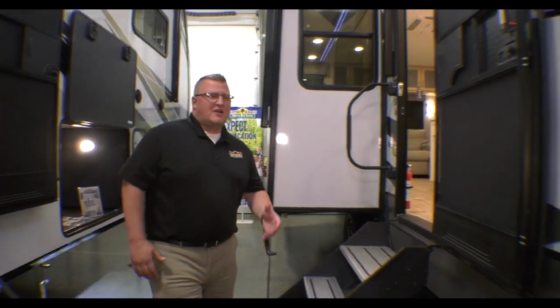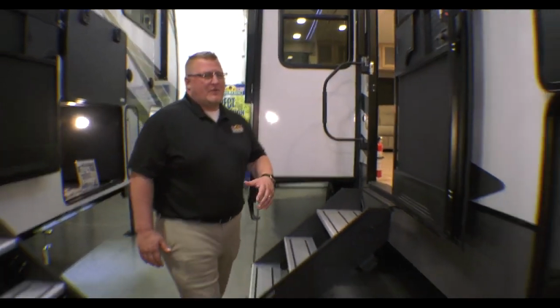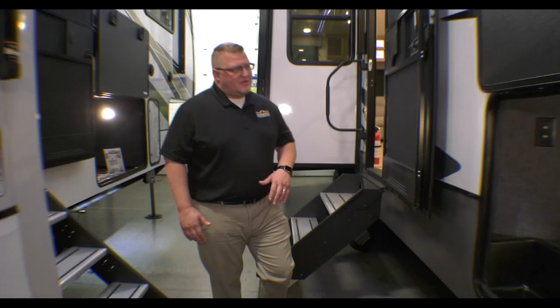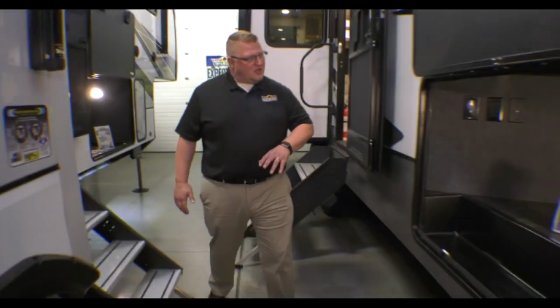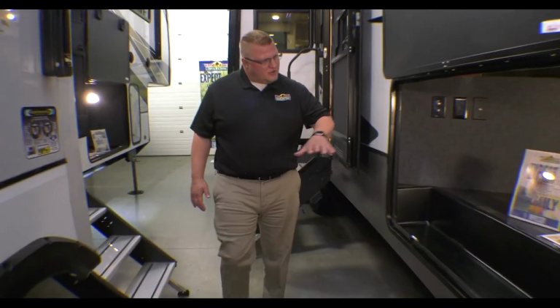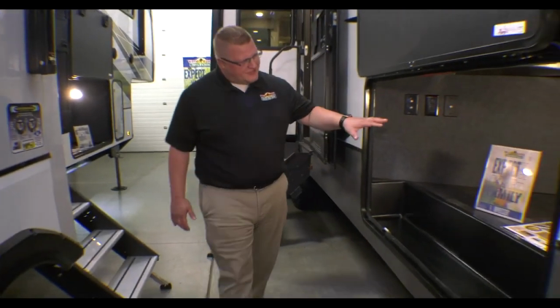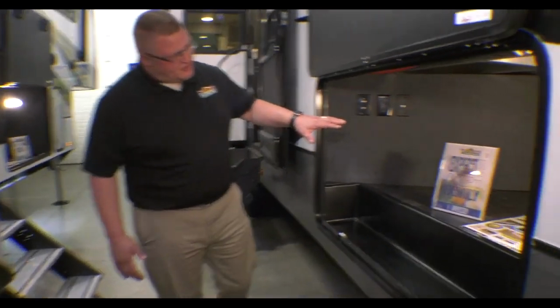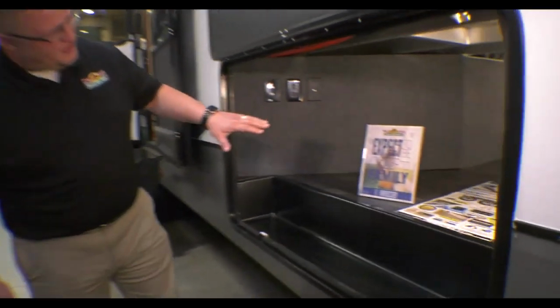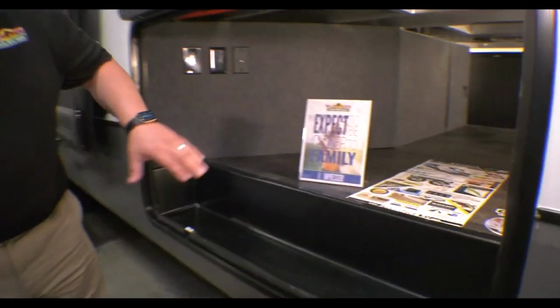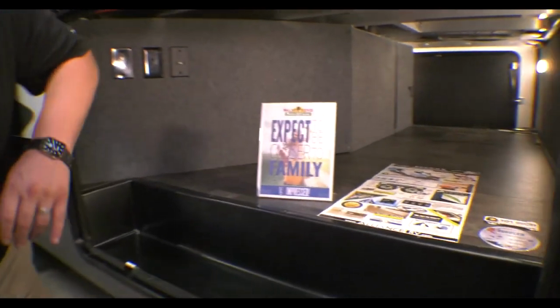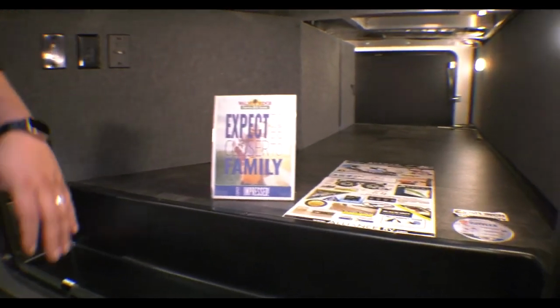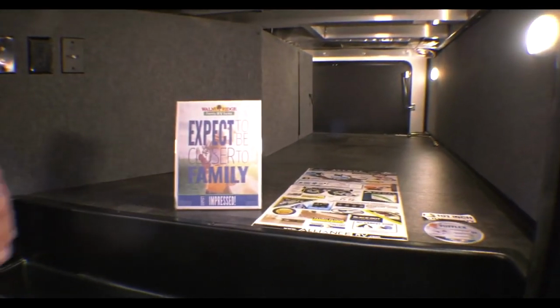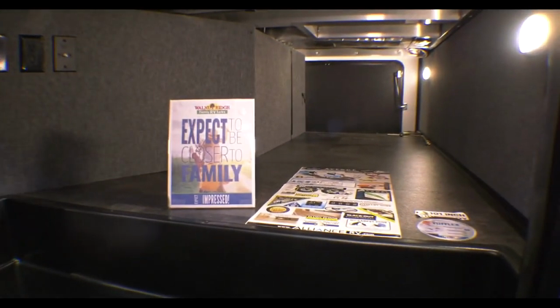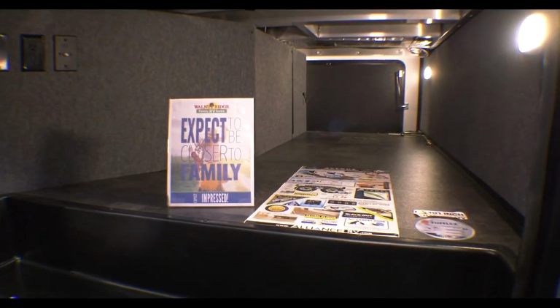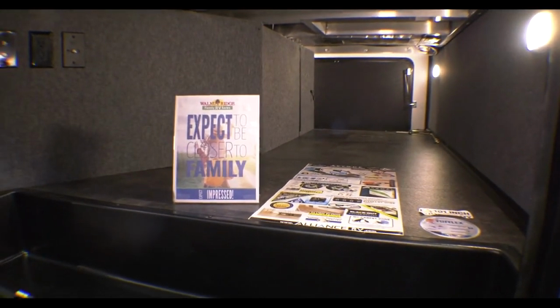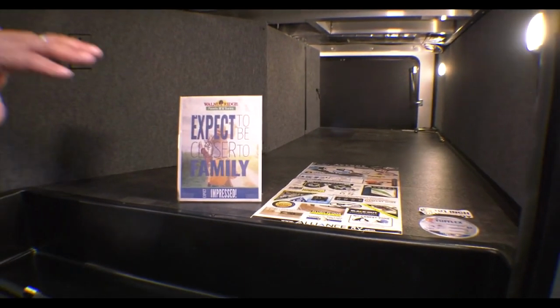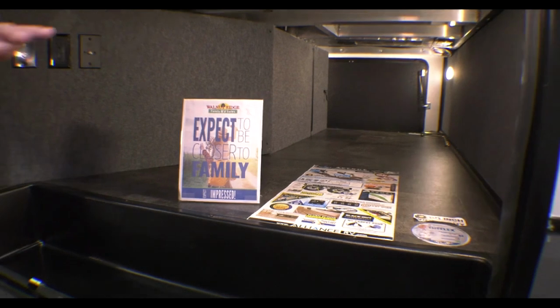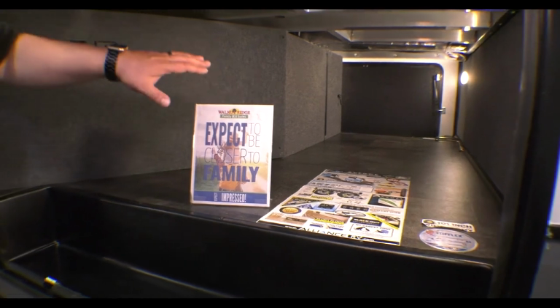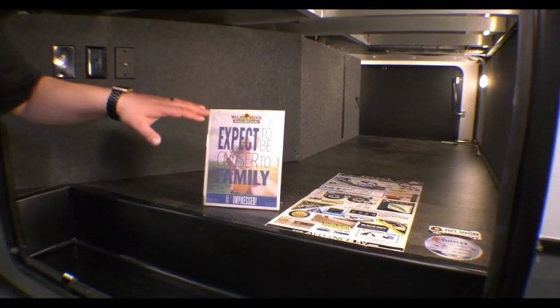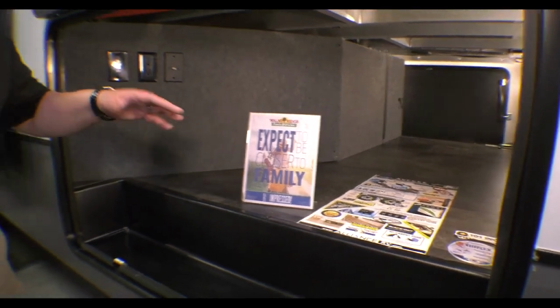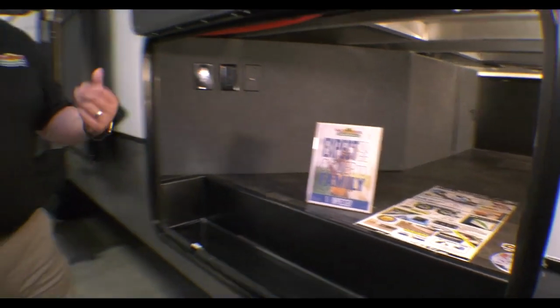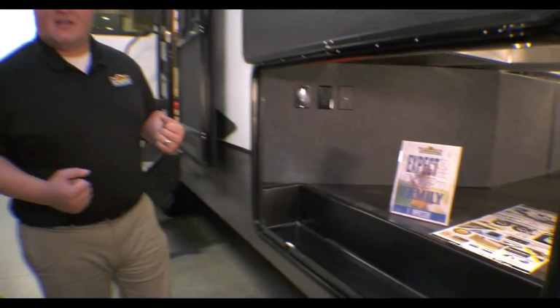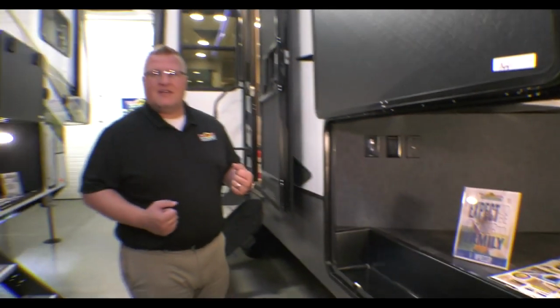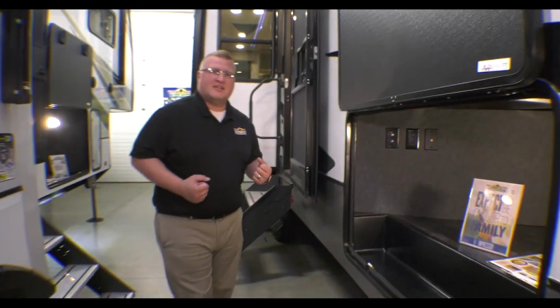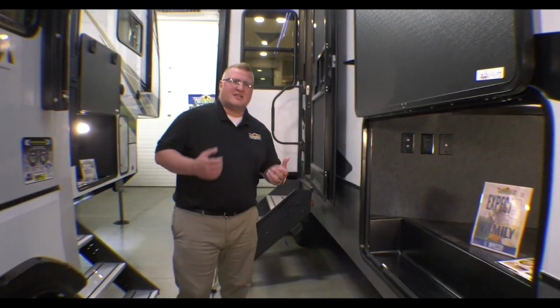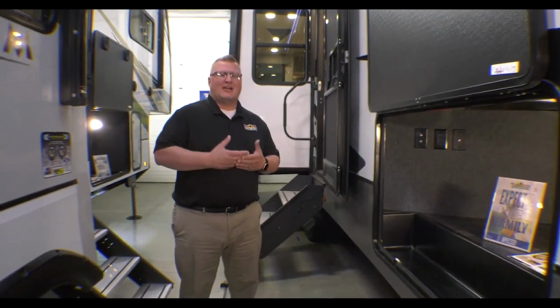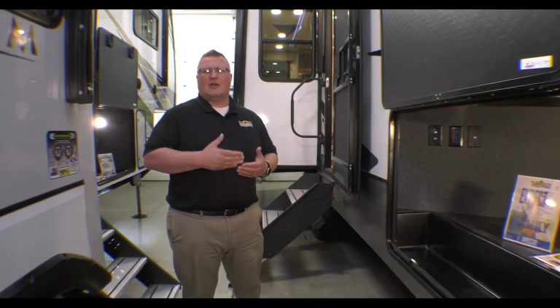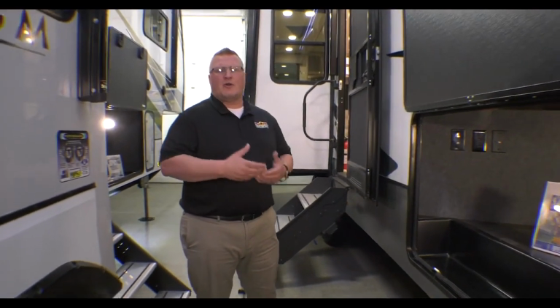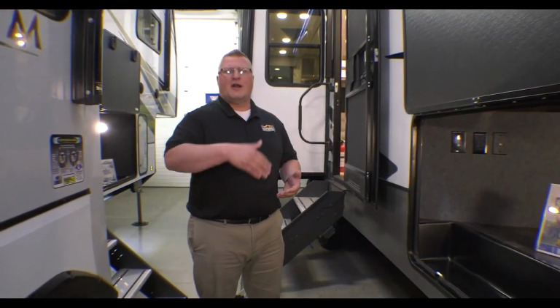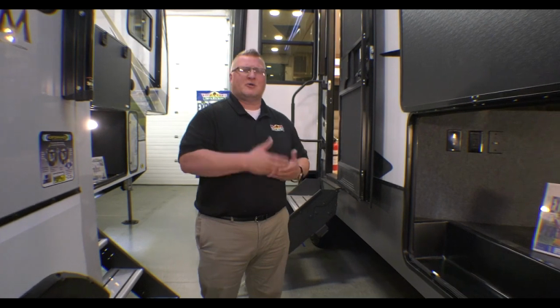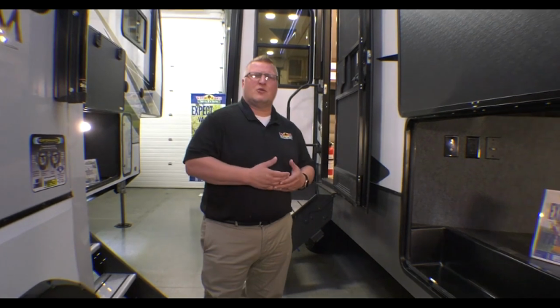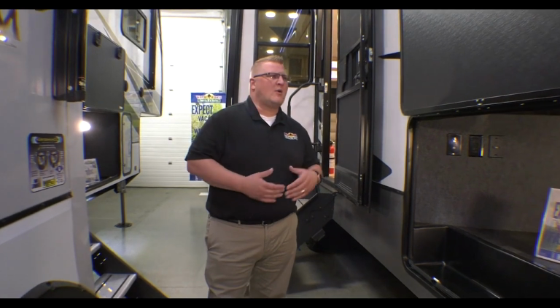First off, I want to show this huge pass-through storage here, or as we like to call it, the basement. On your other side there, you do have a big convenience center — it's got your water hookups and your outdoor shower.